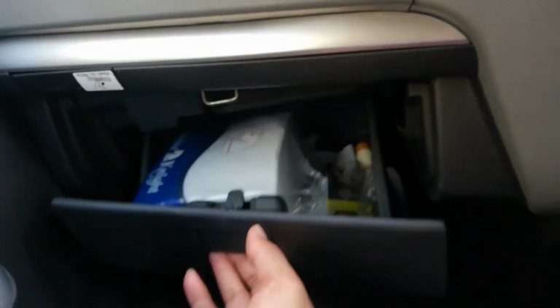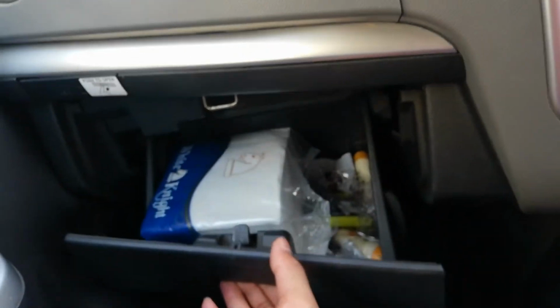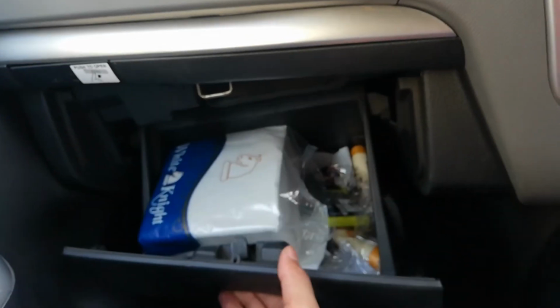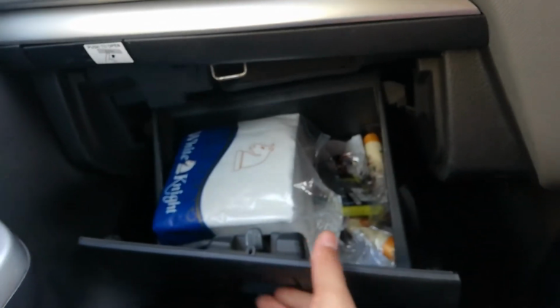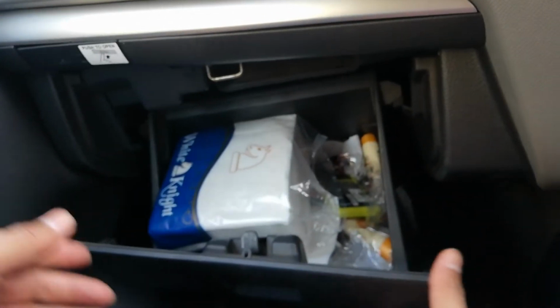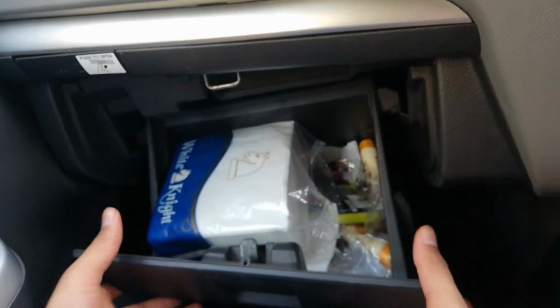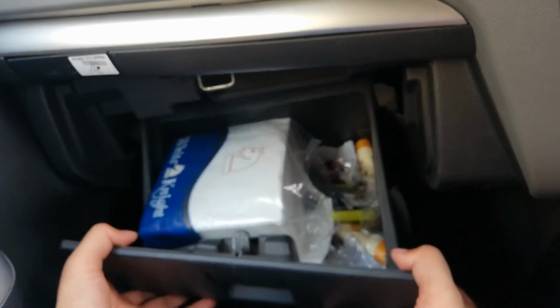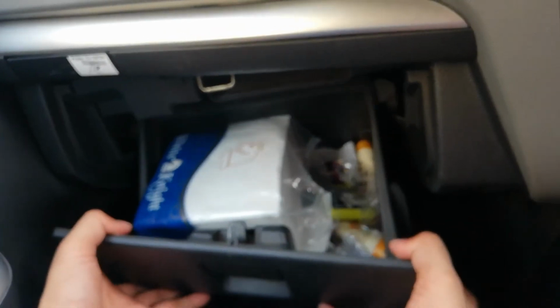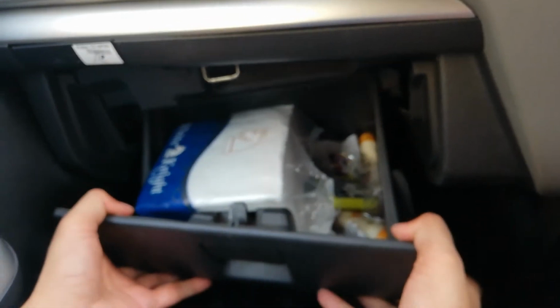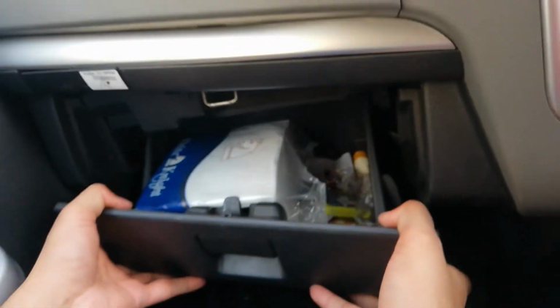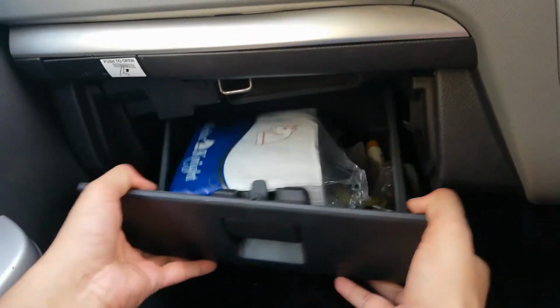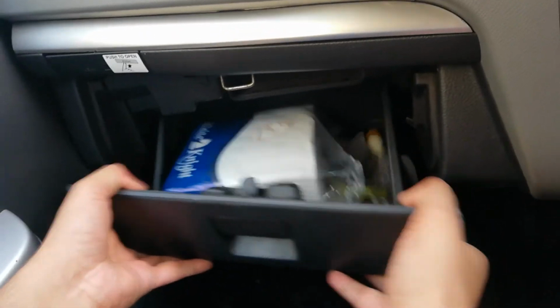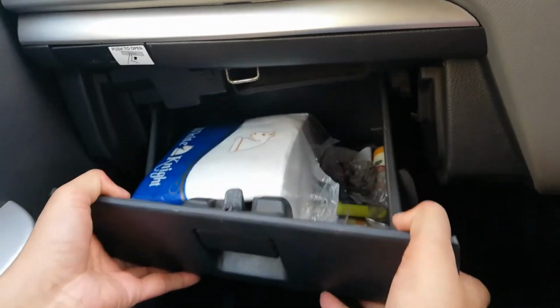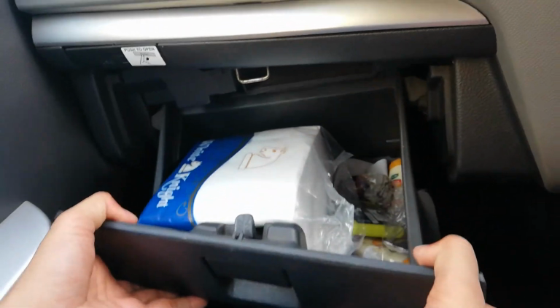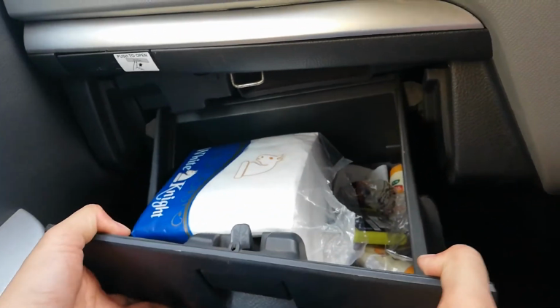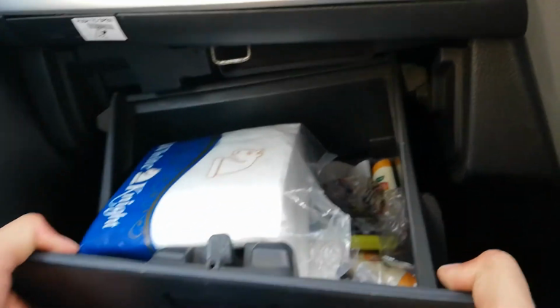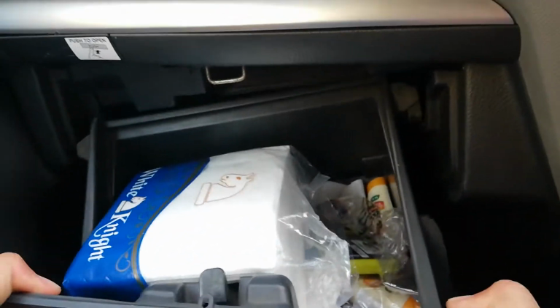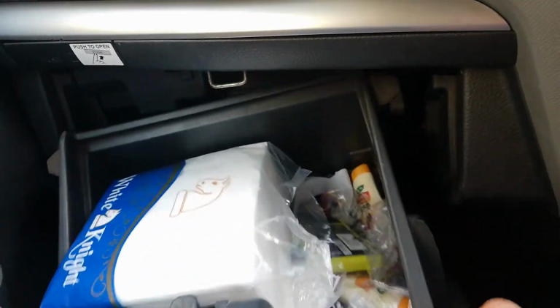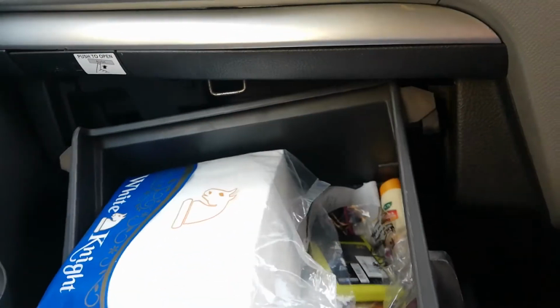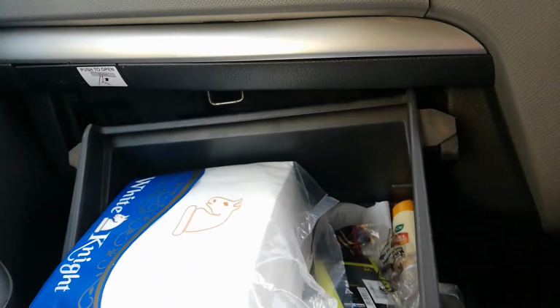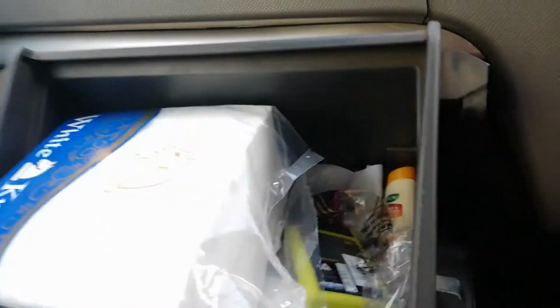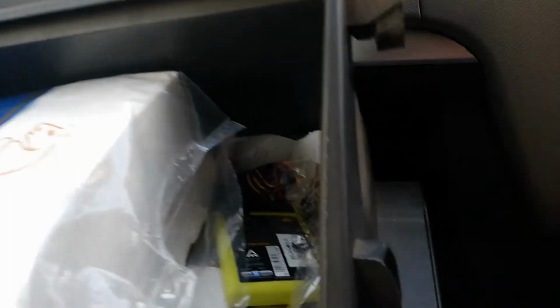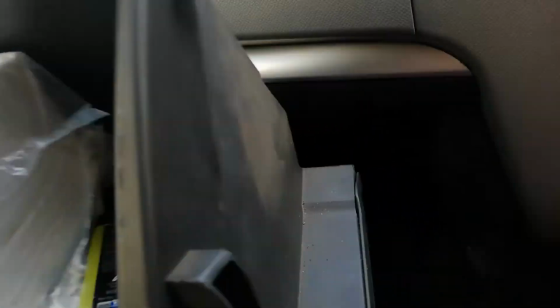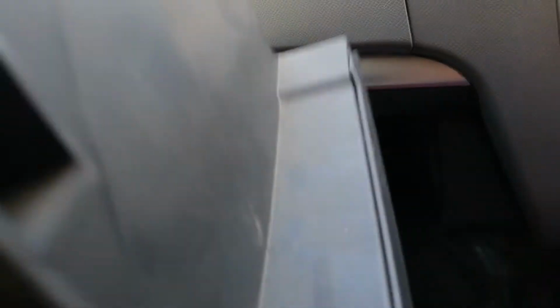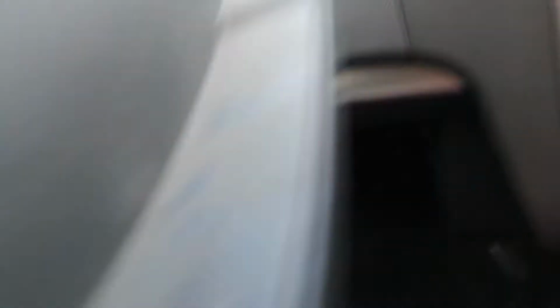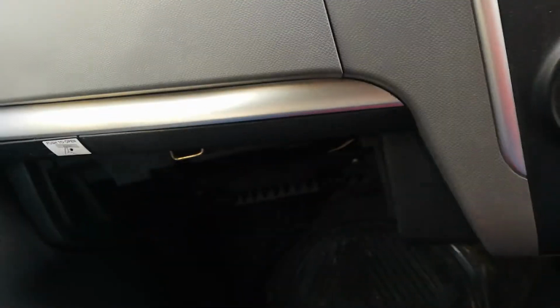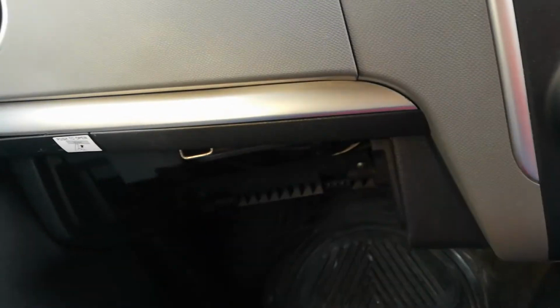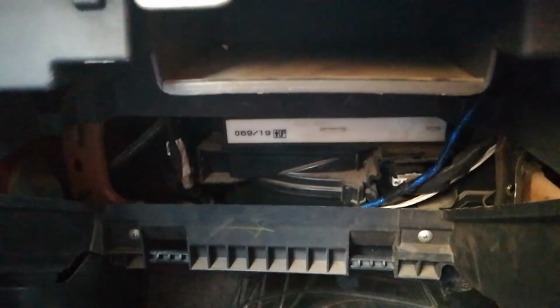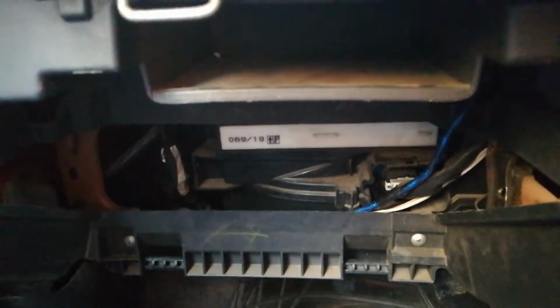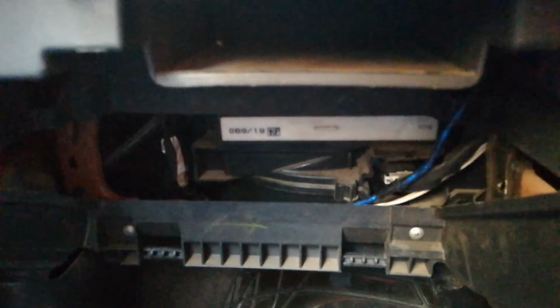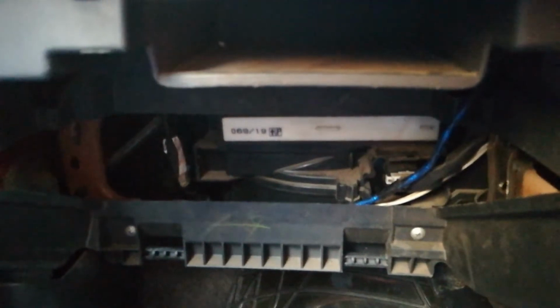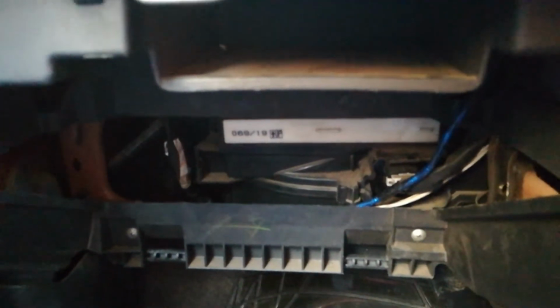First, we will open it like this — it will need a little bit of support. It is a simple step. You can now see the AC filter.